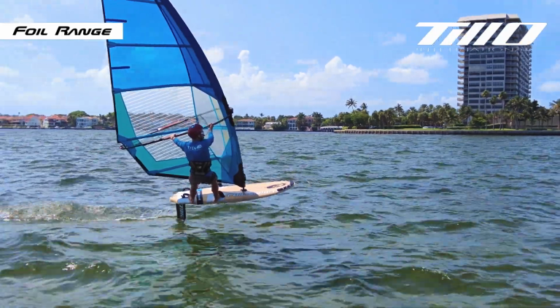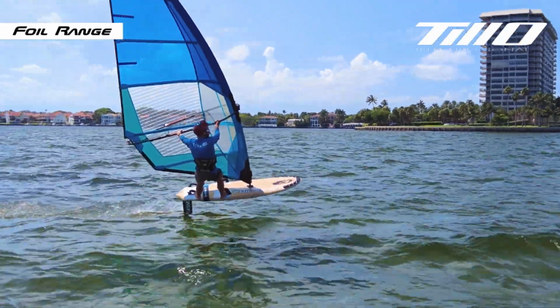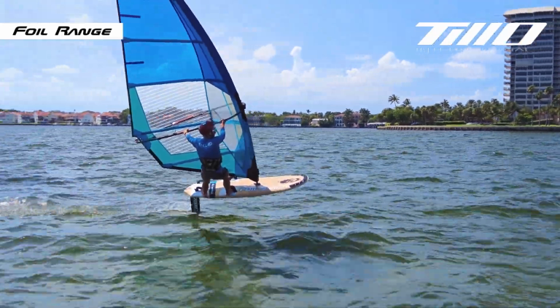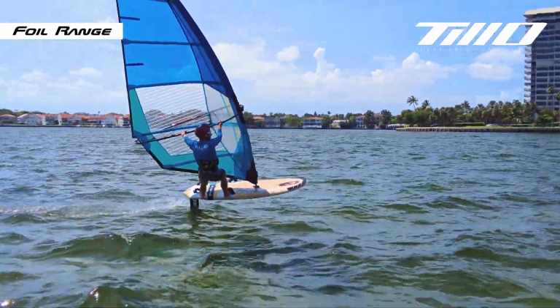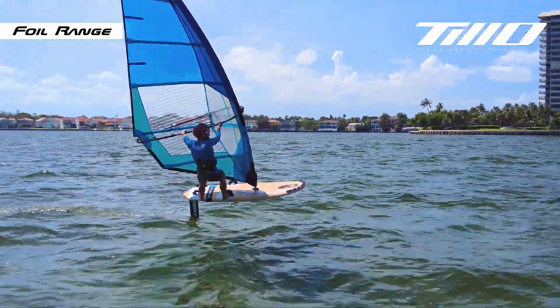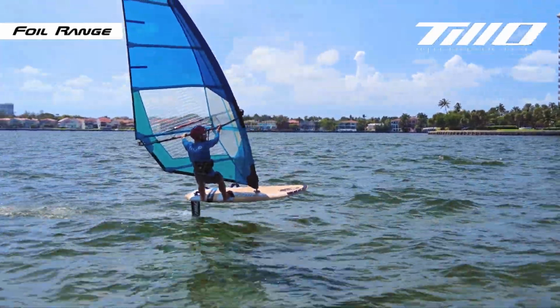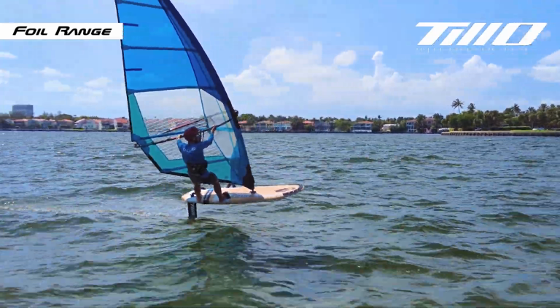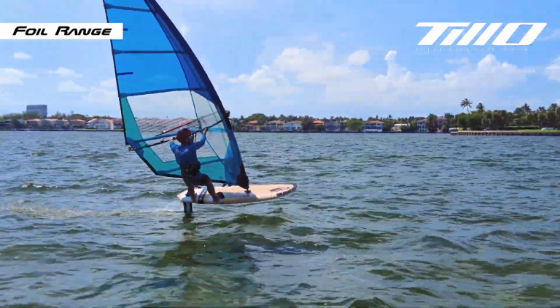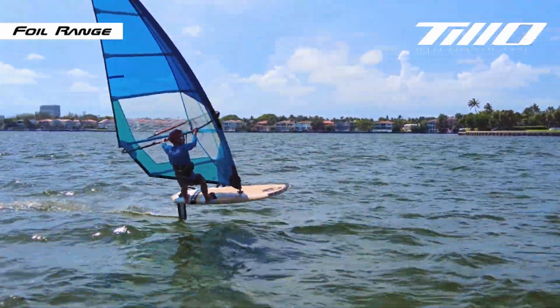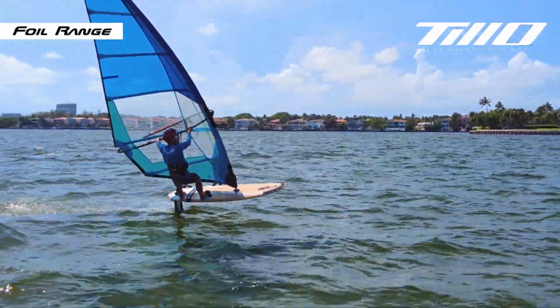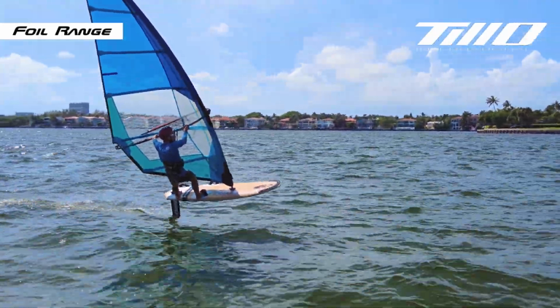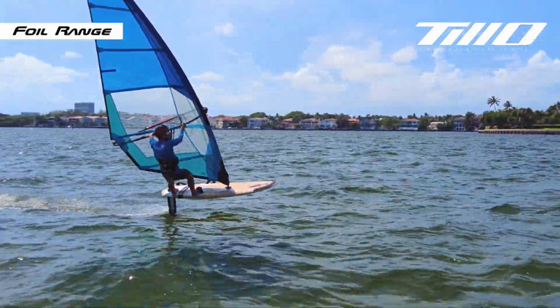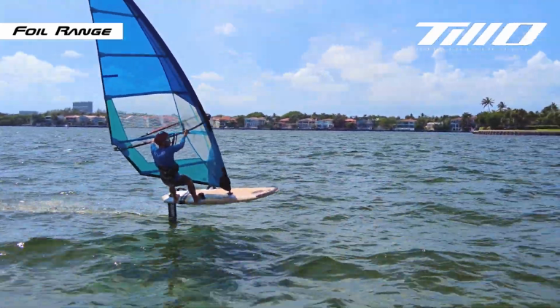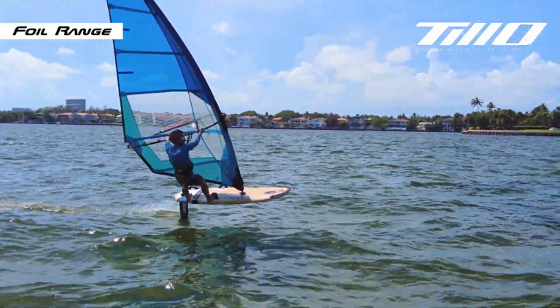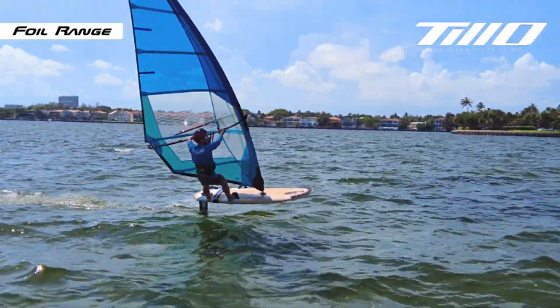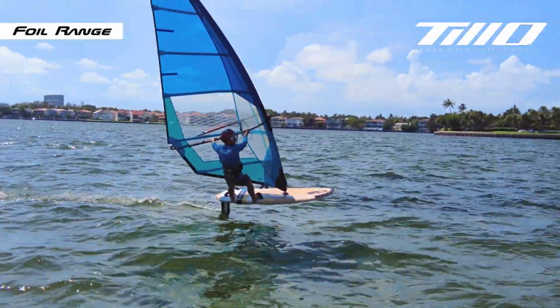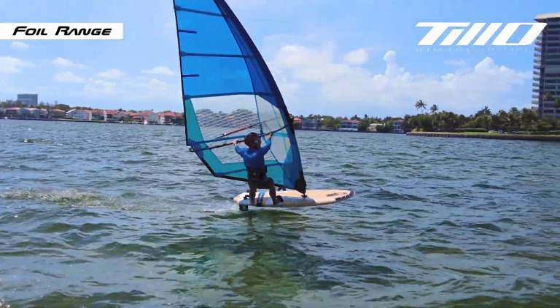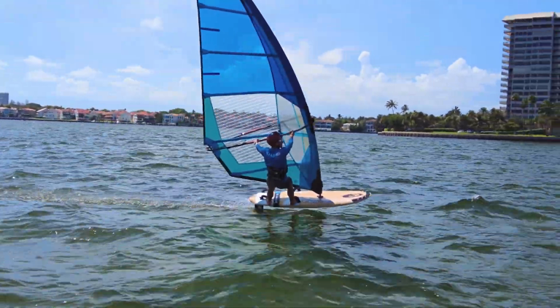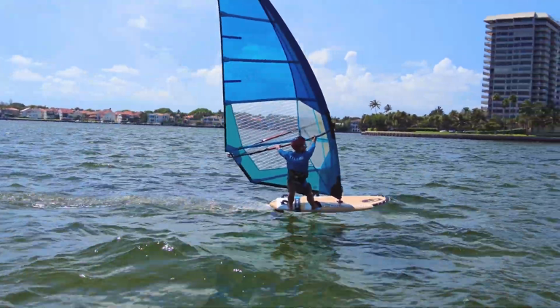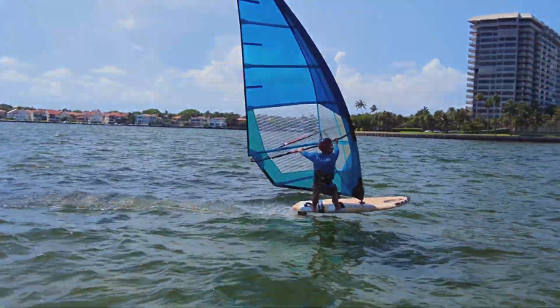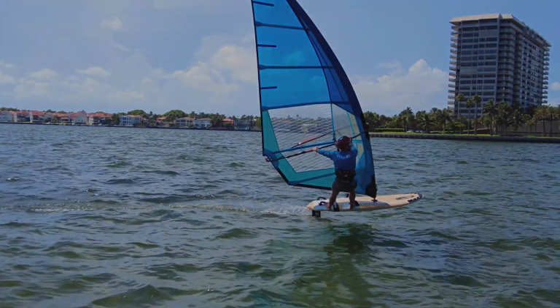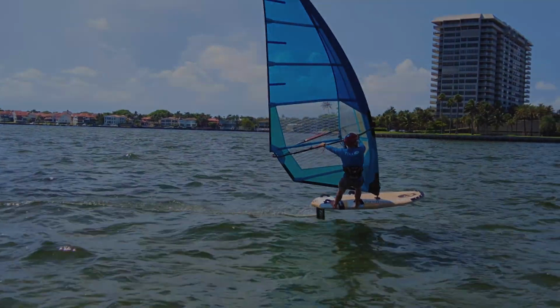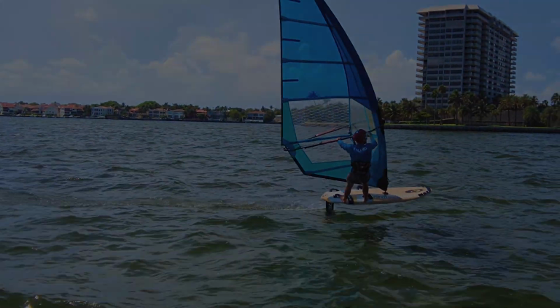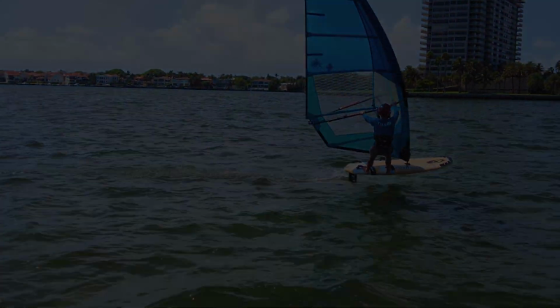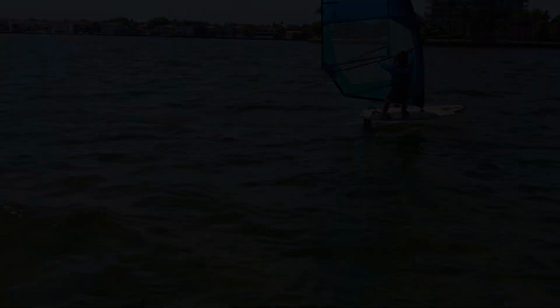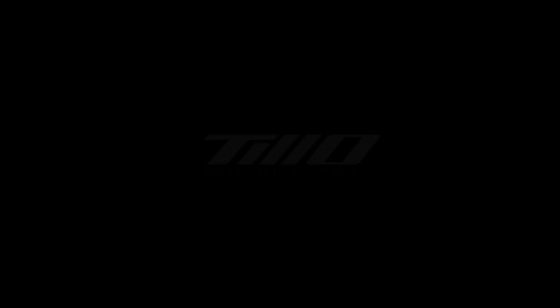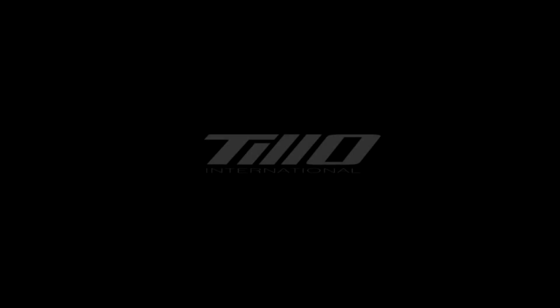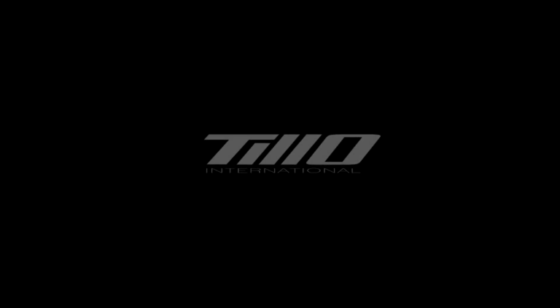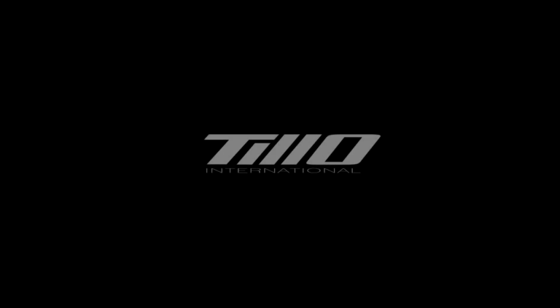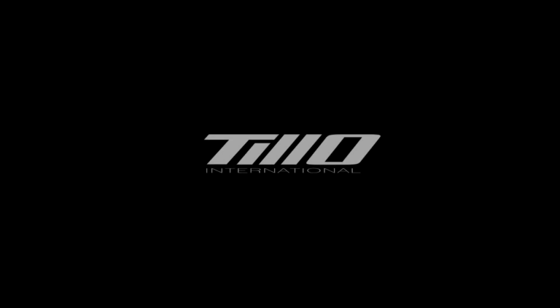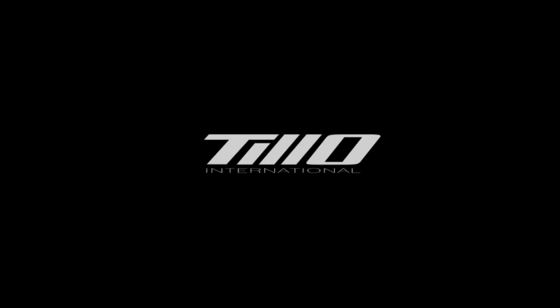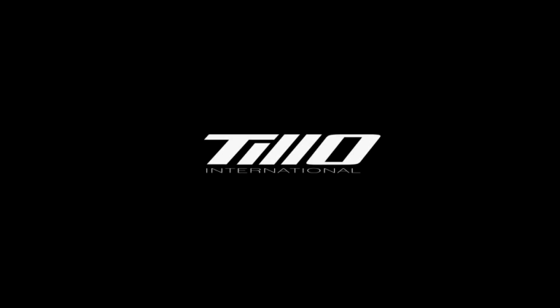At Tillo International, we are dedicated to pushing the boundaries of hydrofoil technology to enhance your windsurfing adventures.